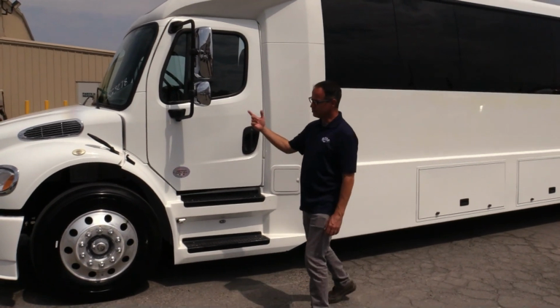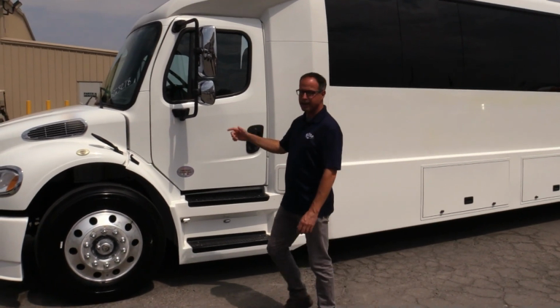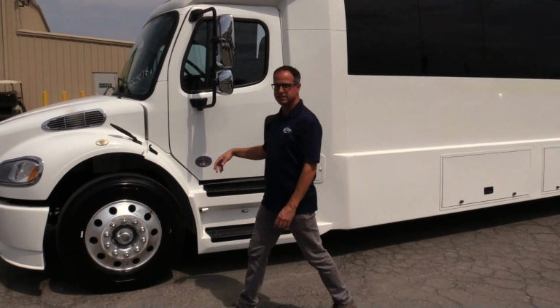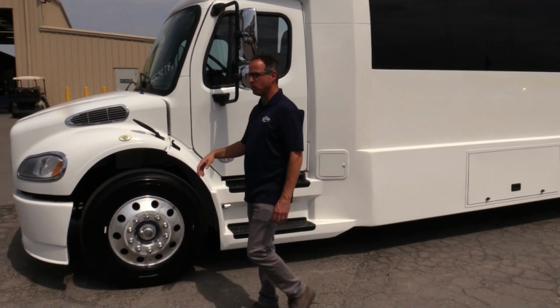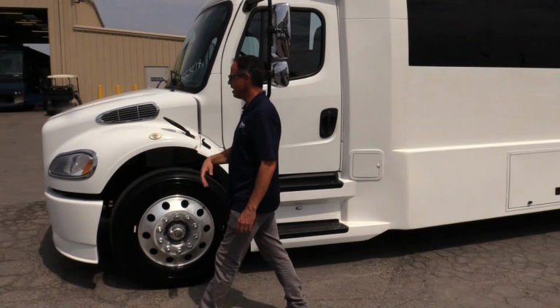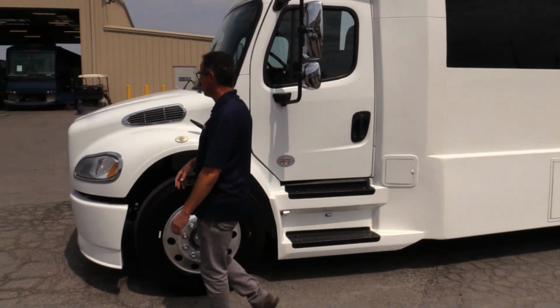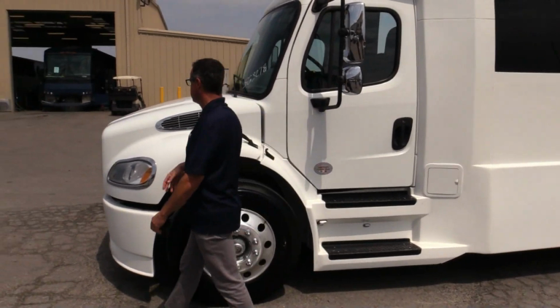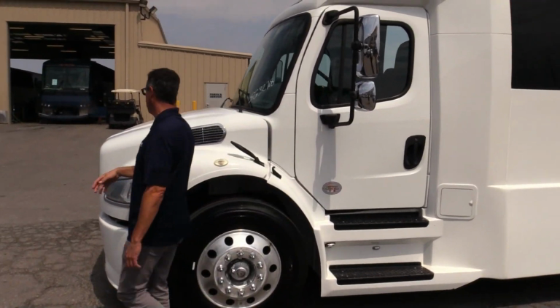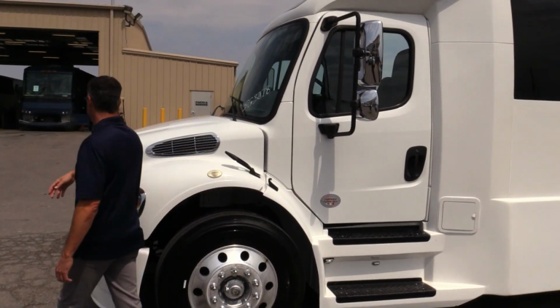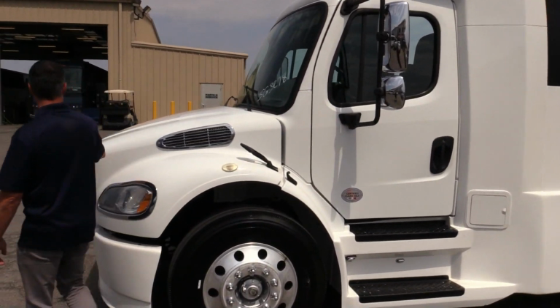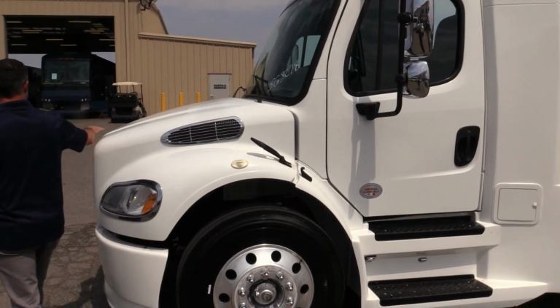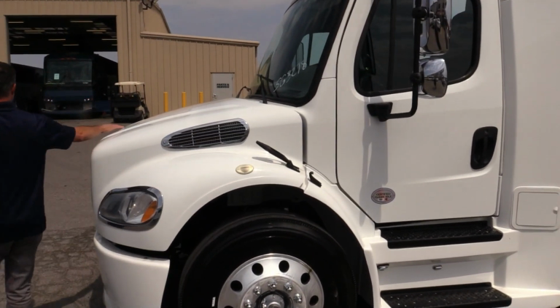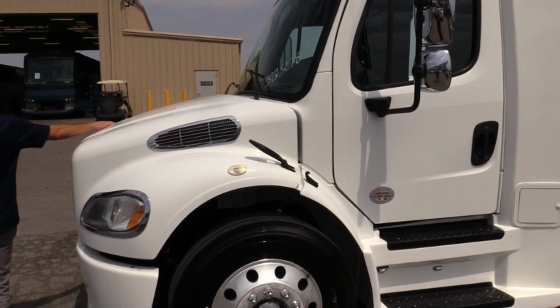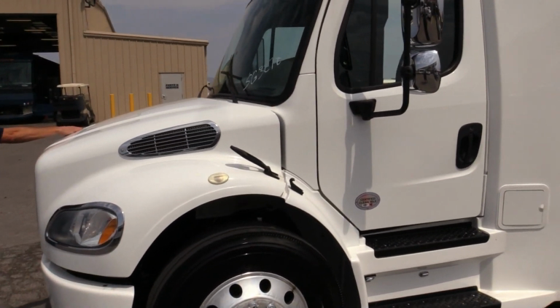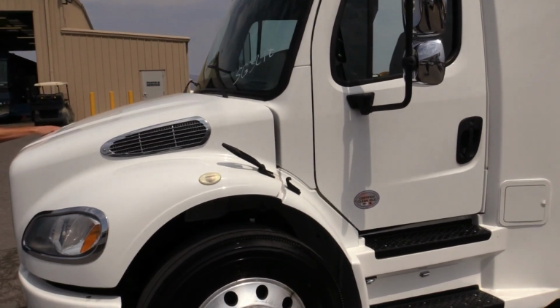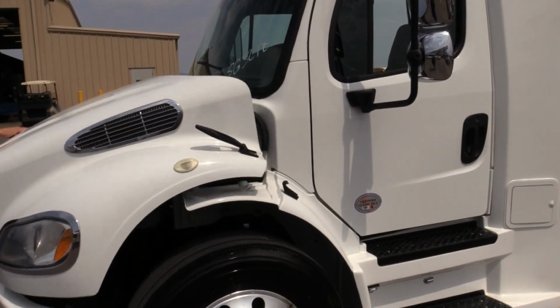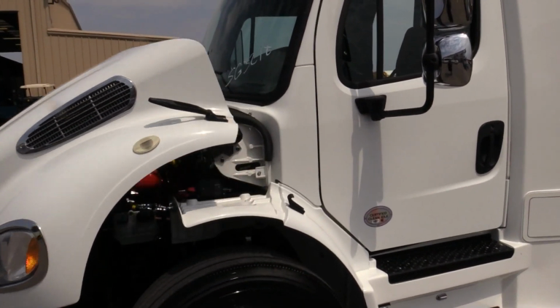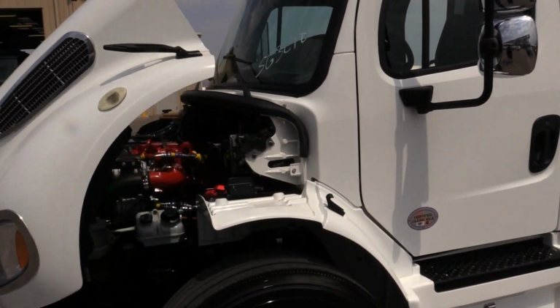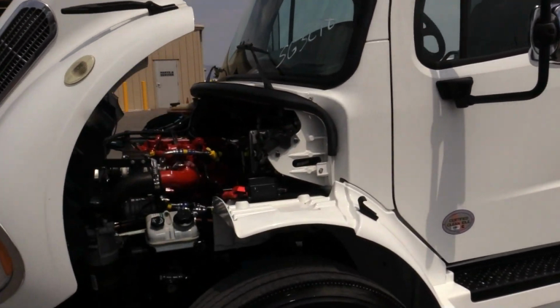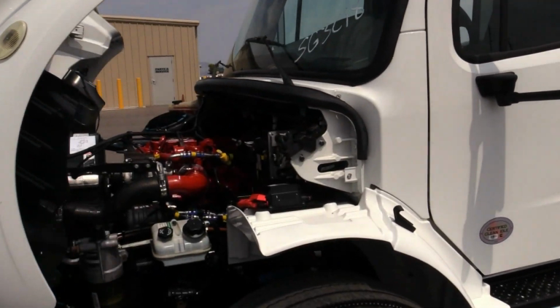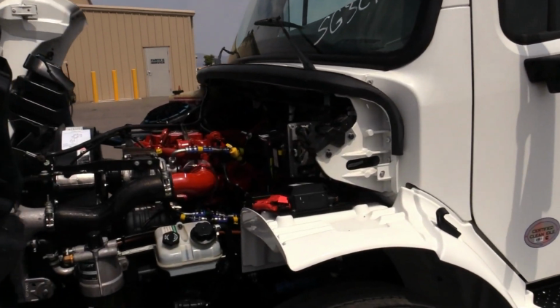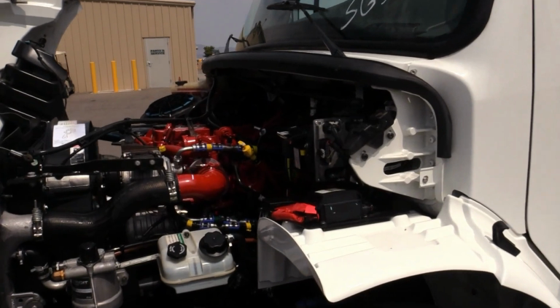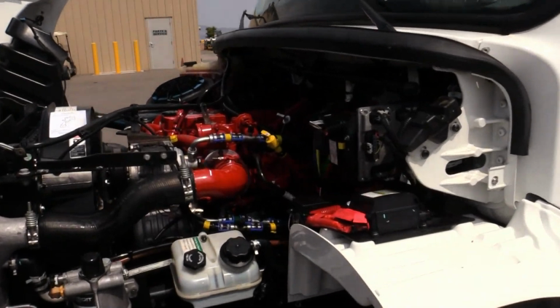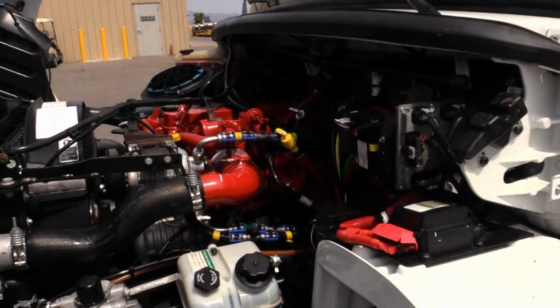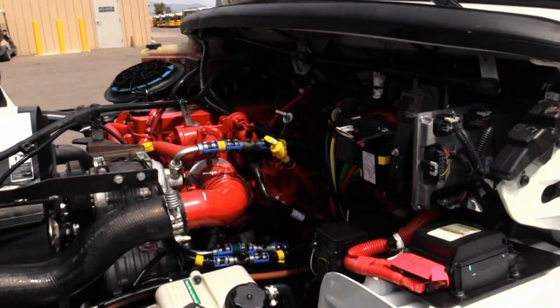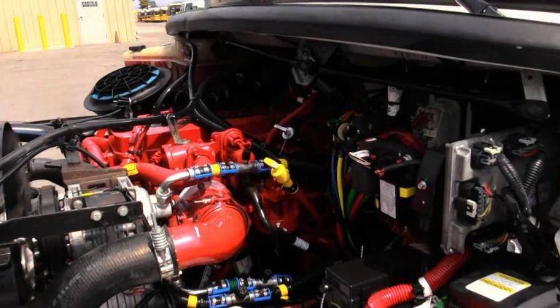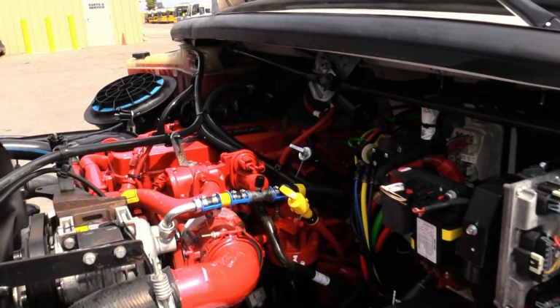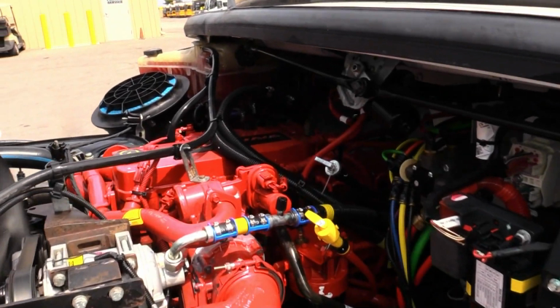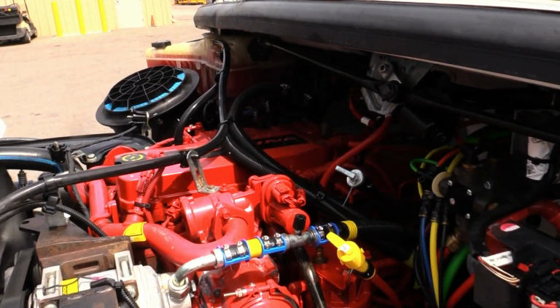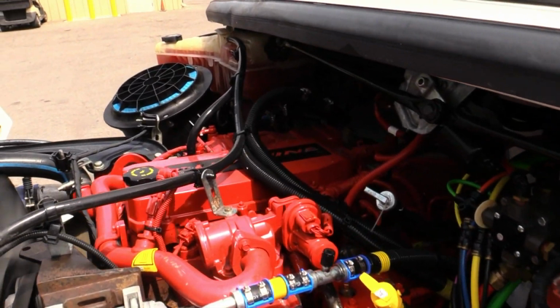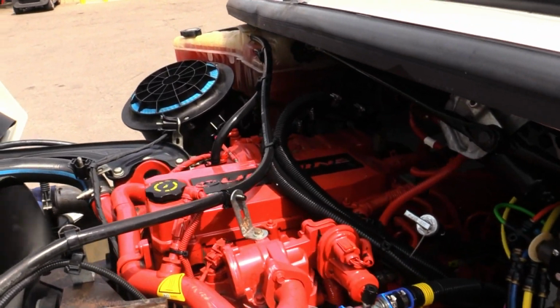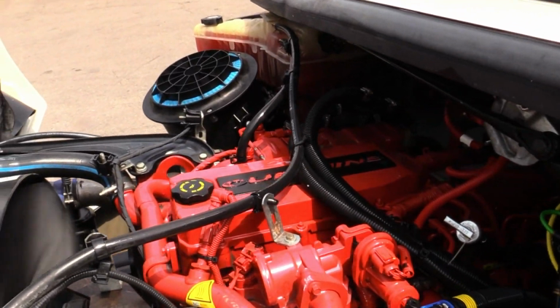Let's check out that 6.7 Cummins under the hood humming right there. Look at that engine compartment. That thing sounds good.